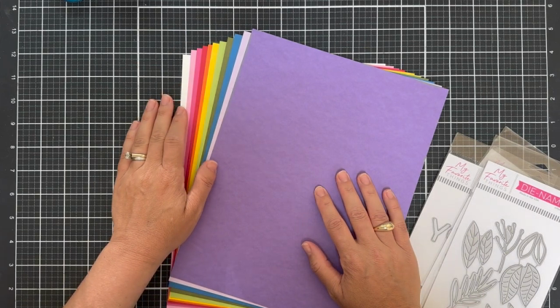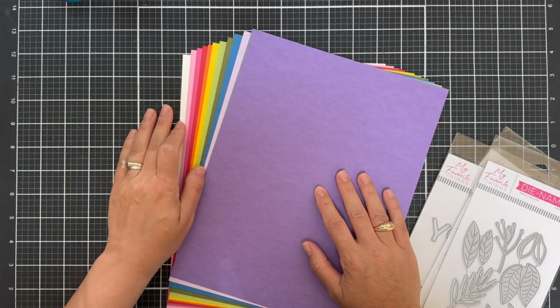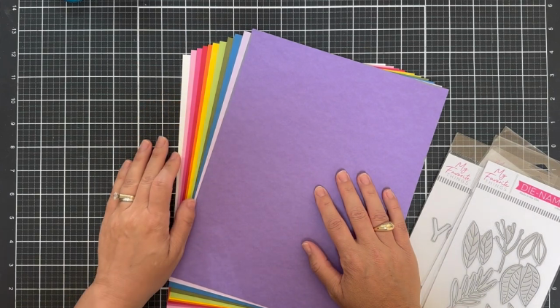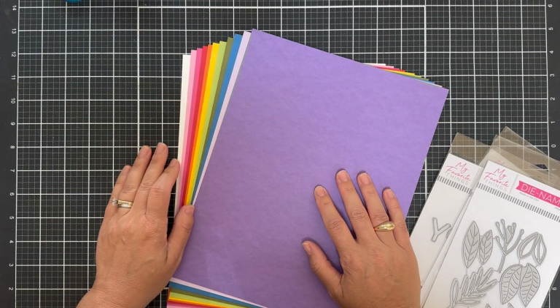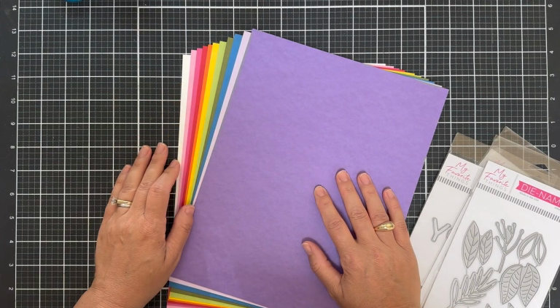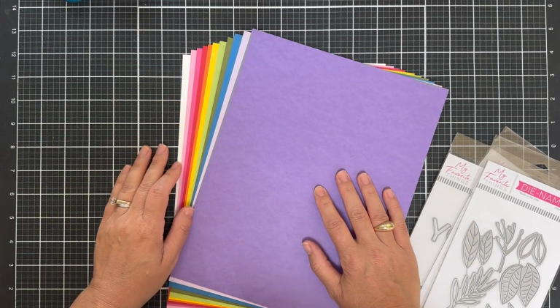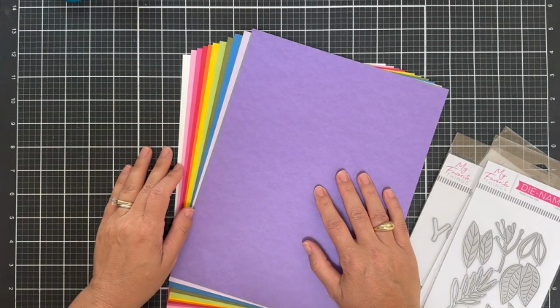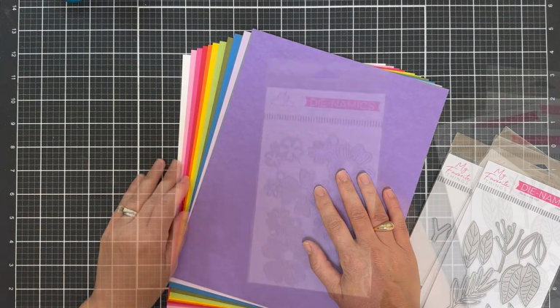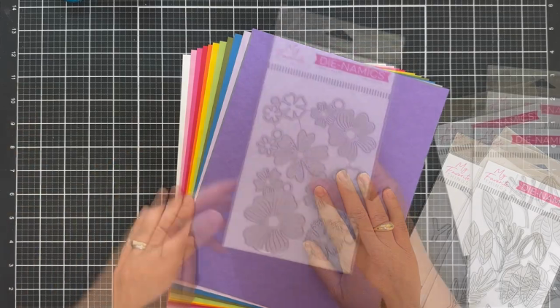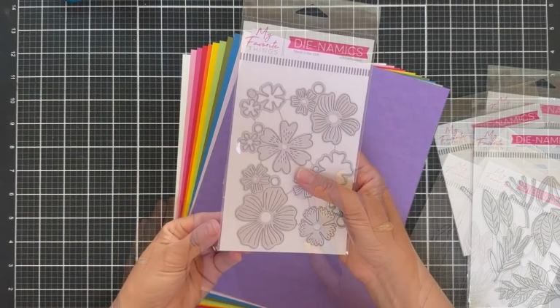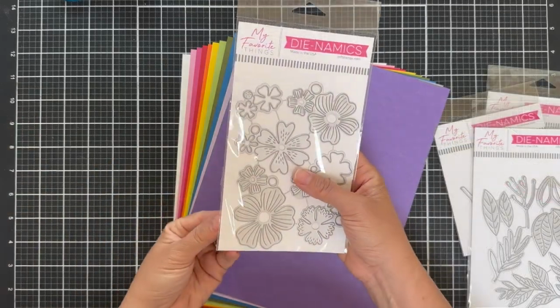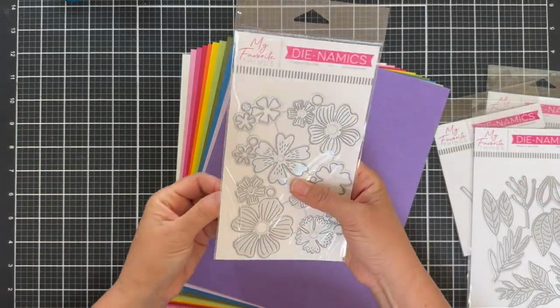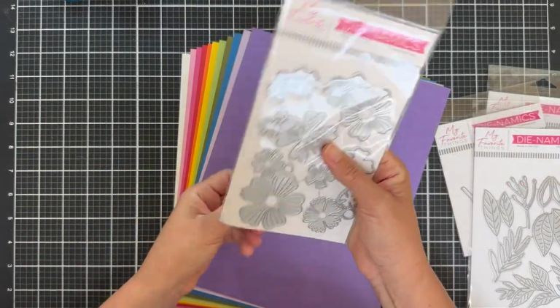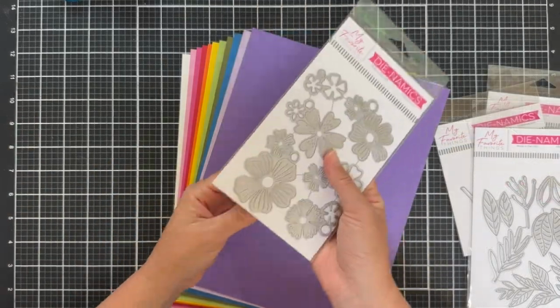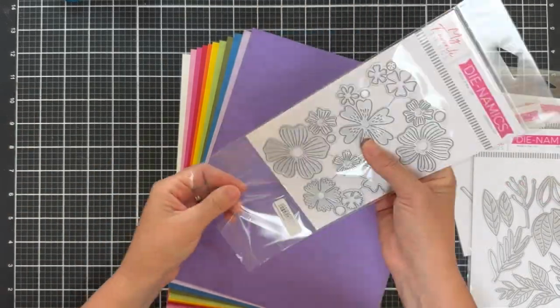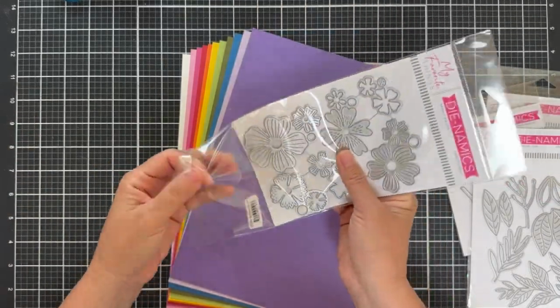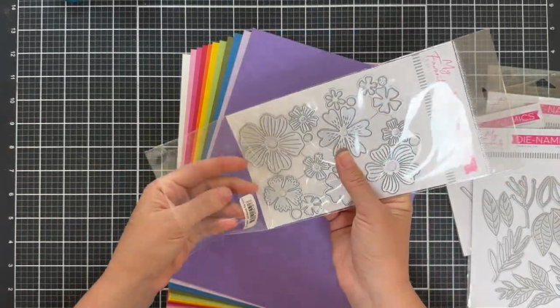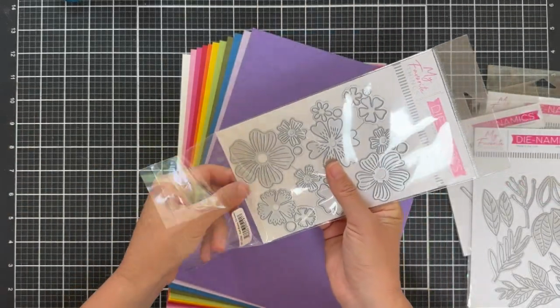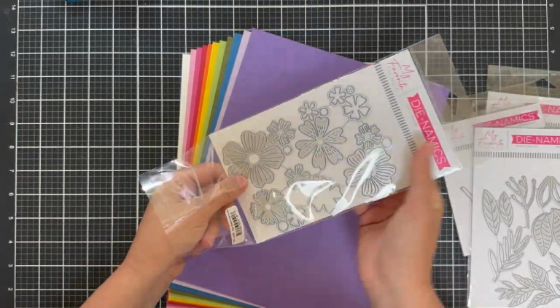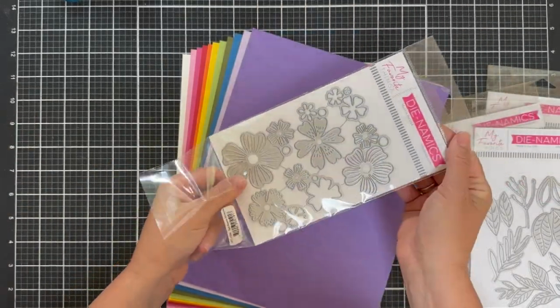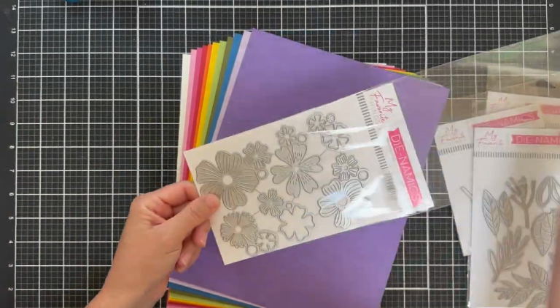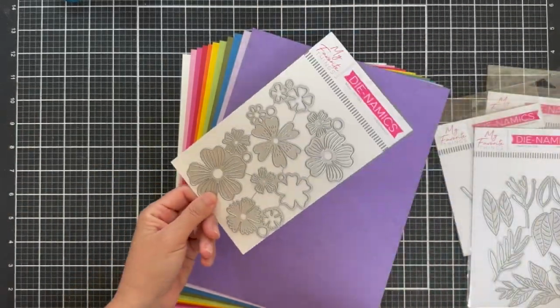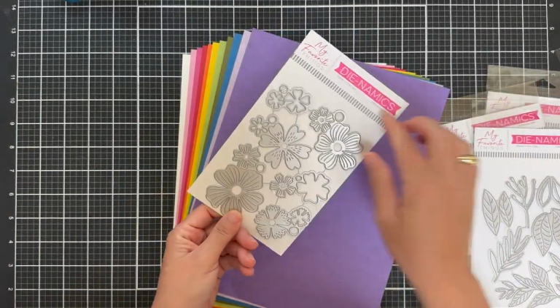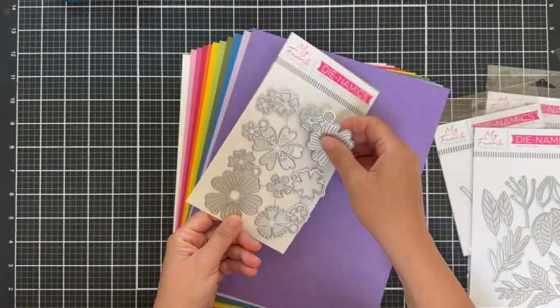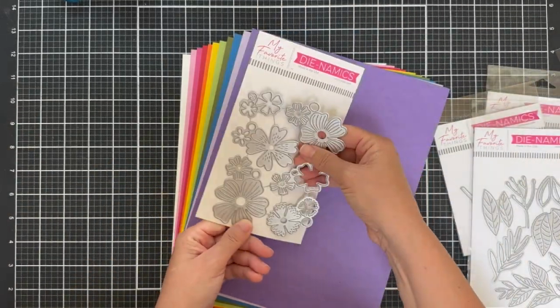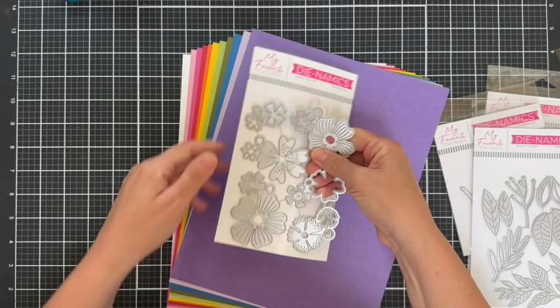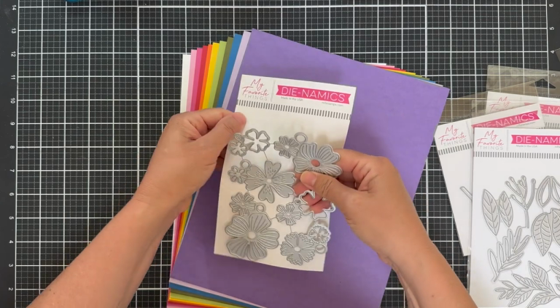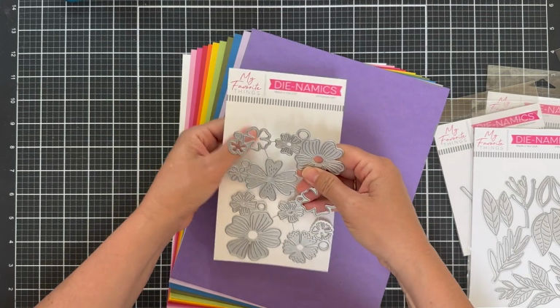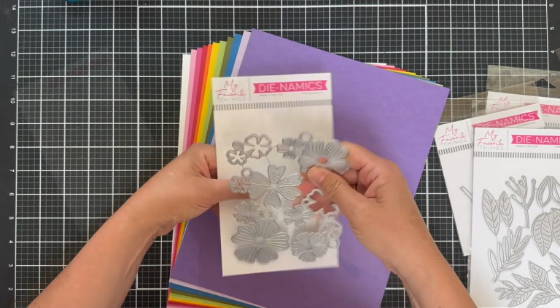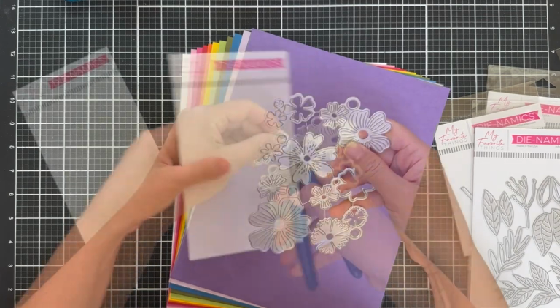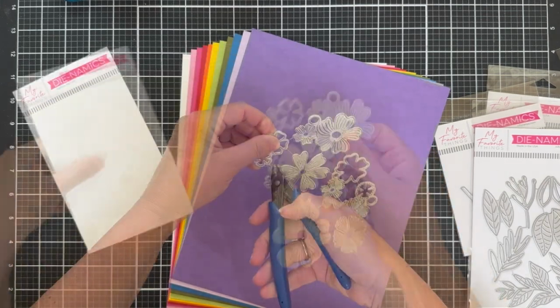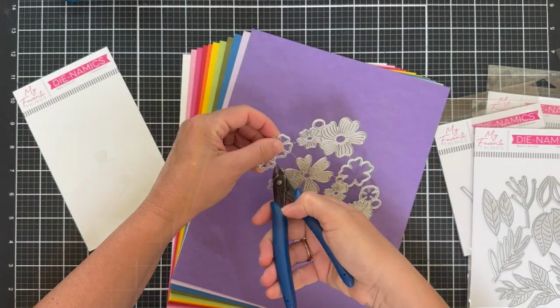I'm going to use a lot of that cardstock on my card today. So I'm going to start with this Bold Blooms dies set. I love a good floral.